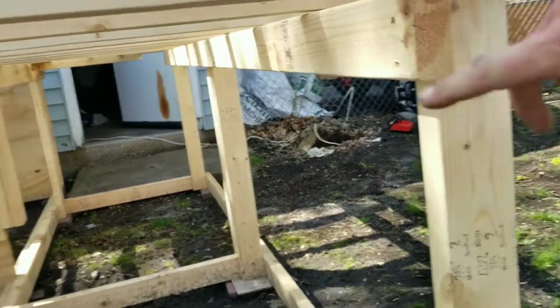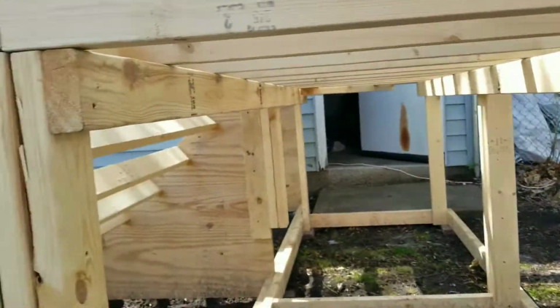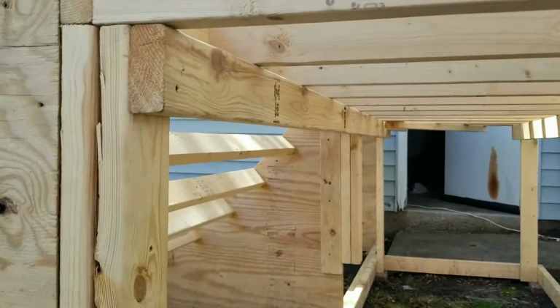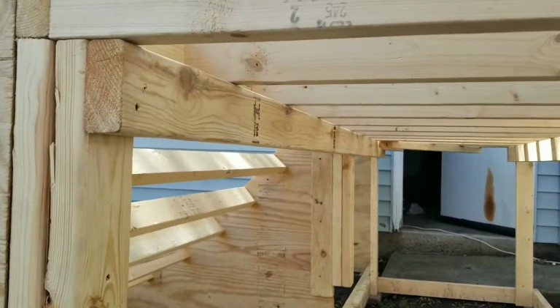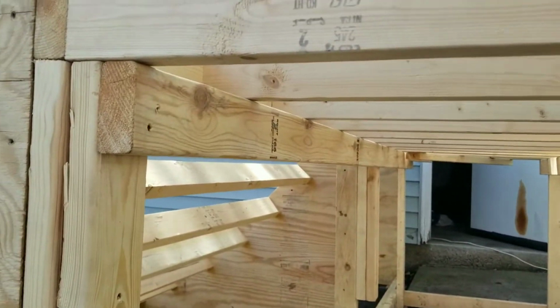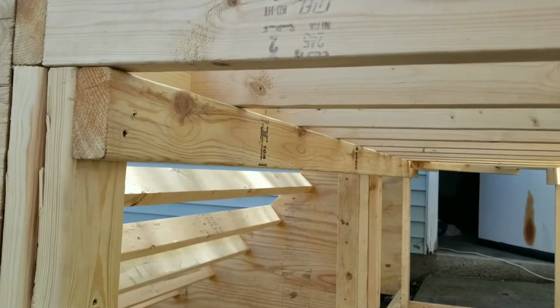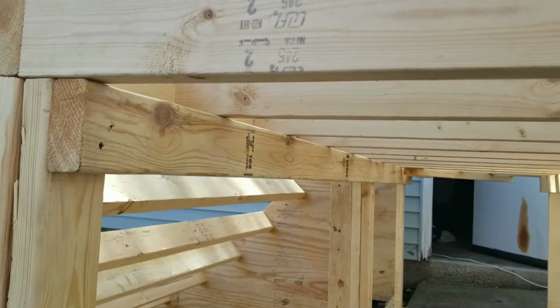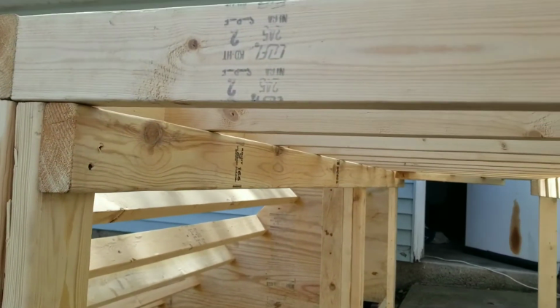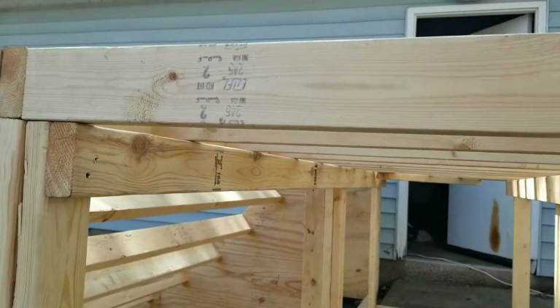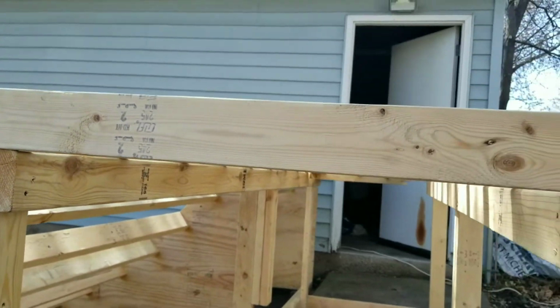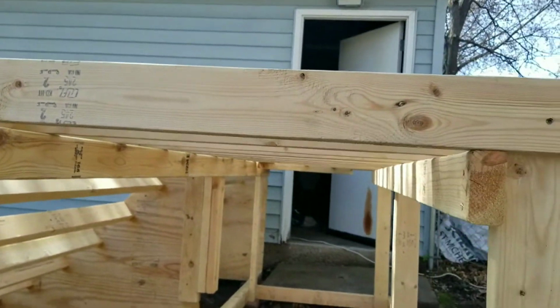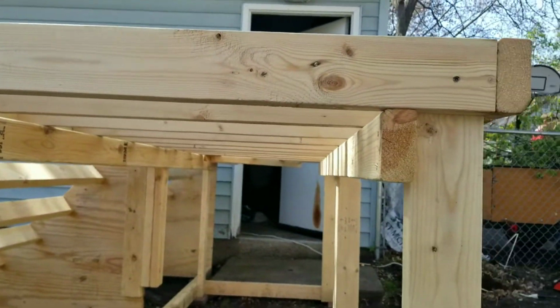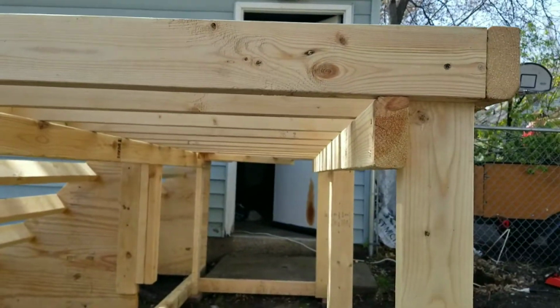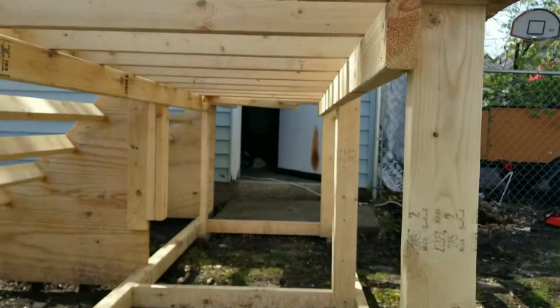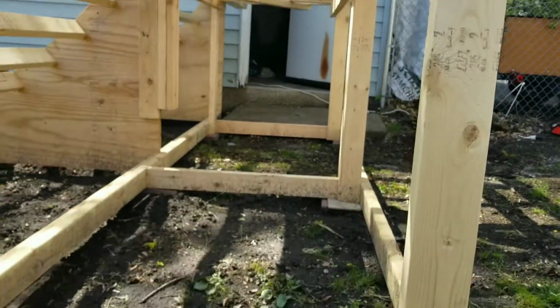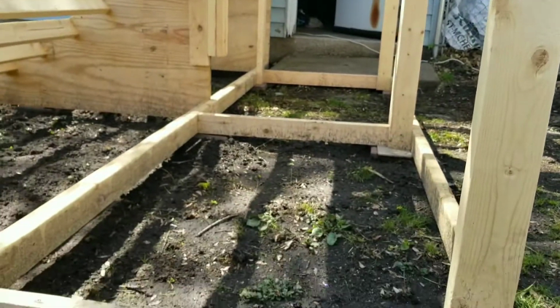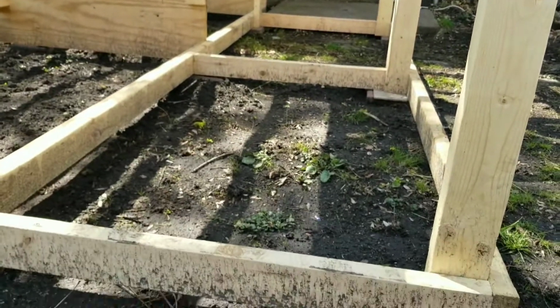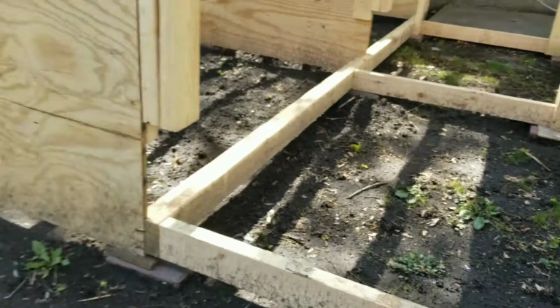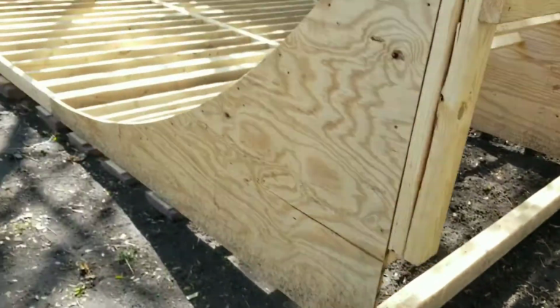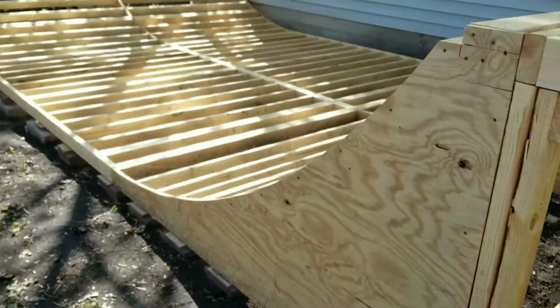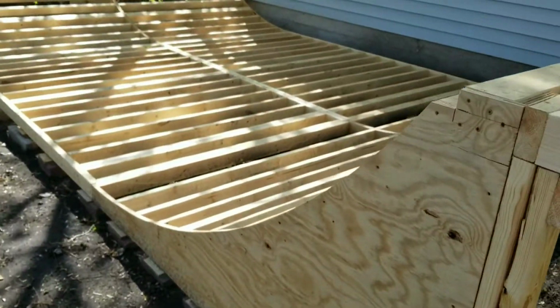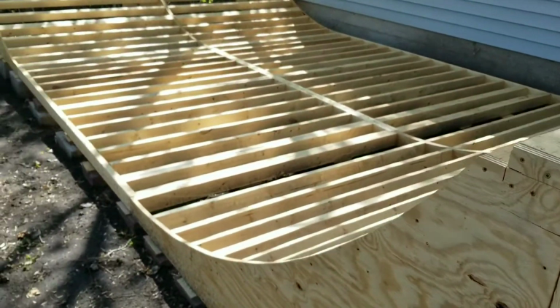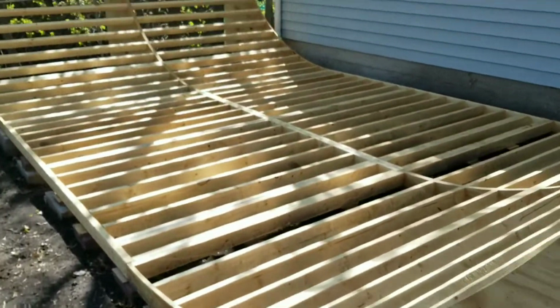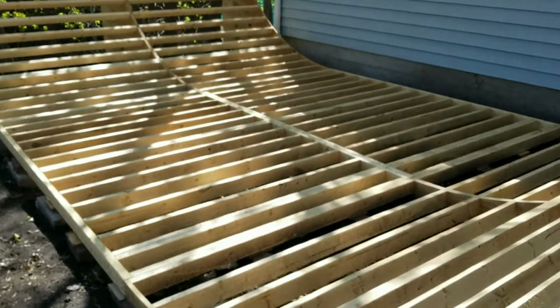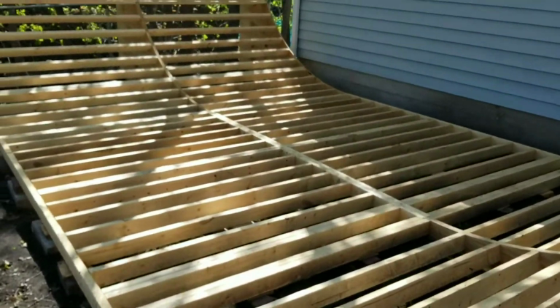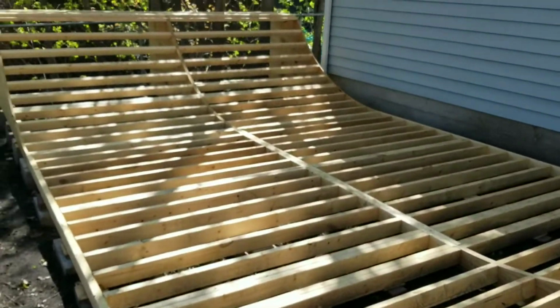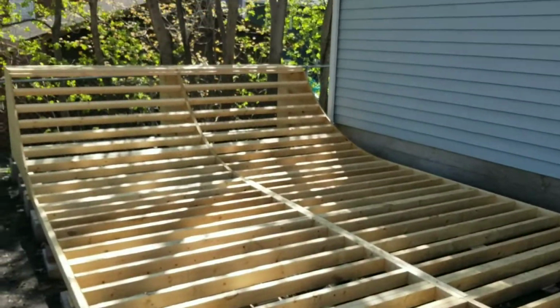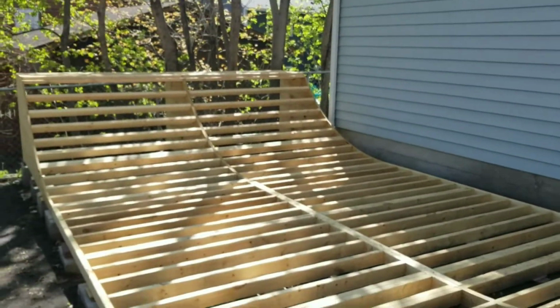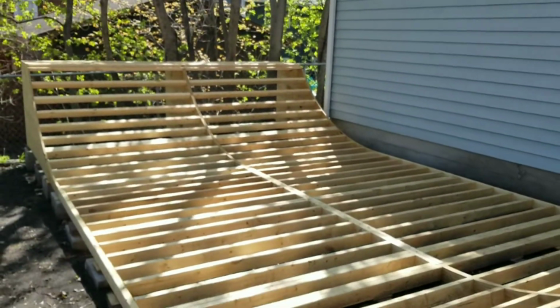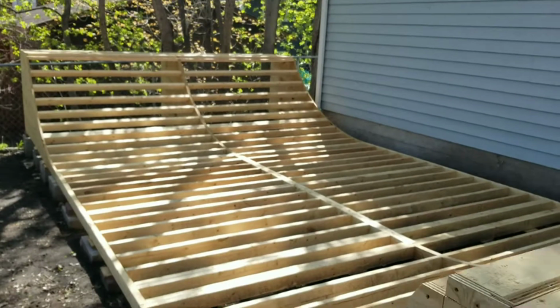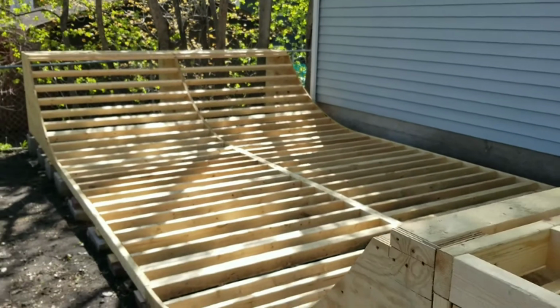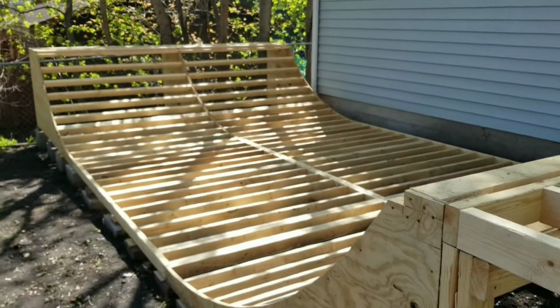Just using 2x4s in case one of those studs ever breaks, they're supported. Since it's a 12-foot wide ramp, we're going to square it up with 6-foot sheets. Use our cut-off scraps for the second layer.